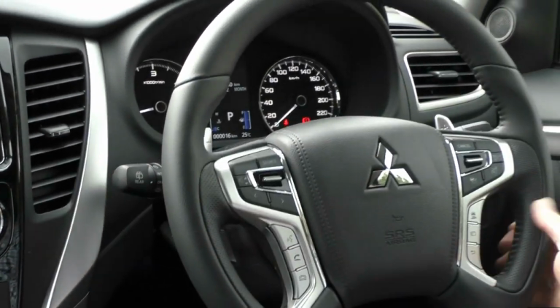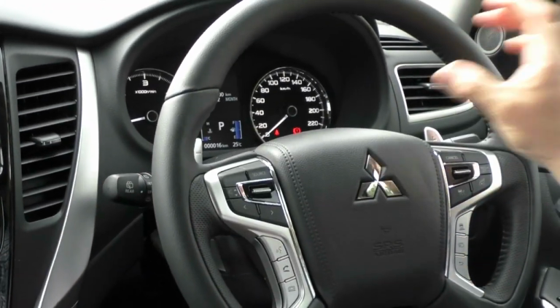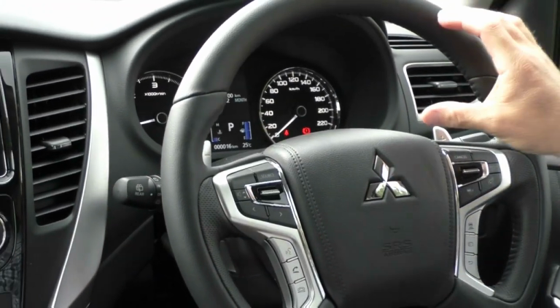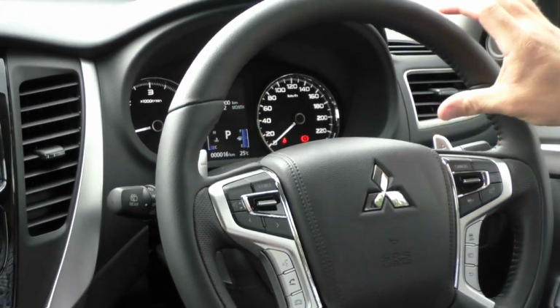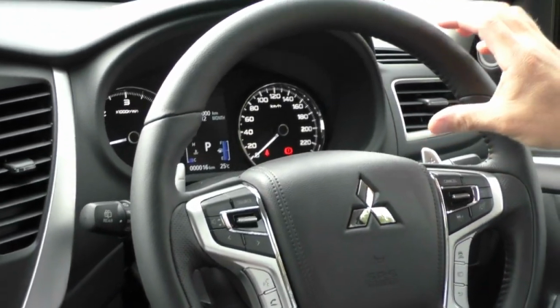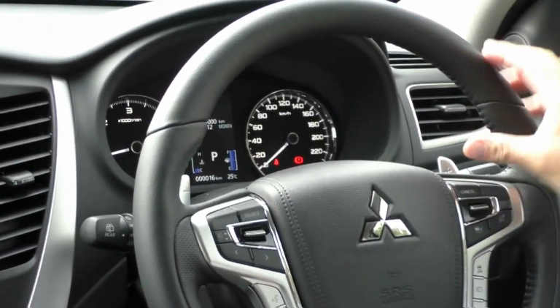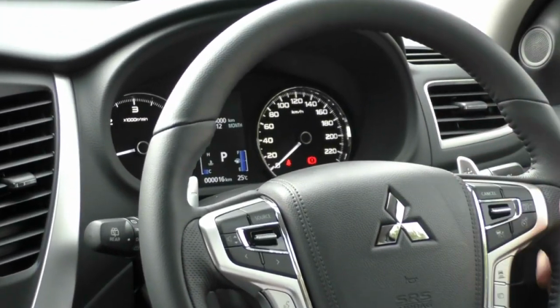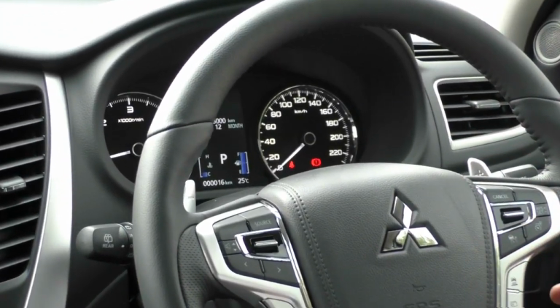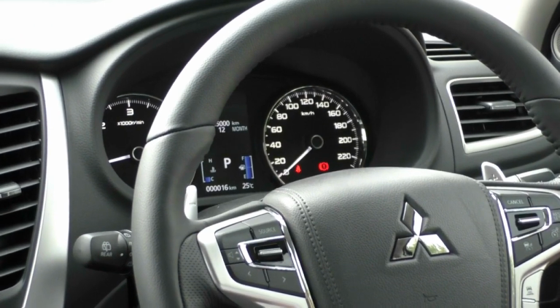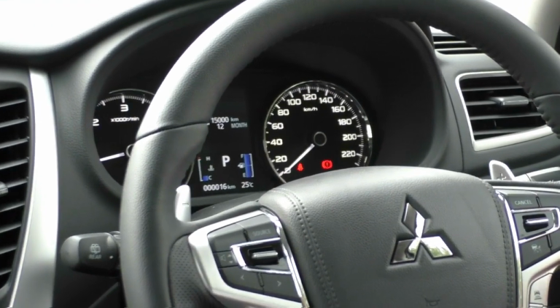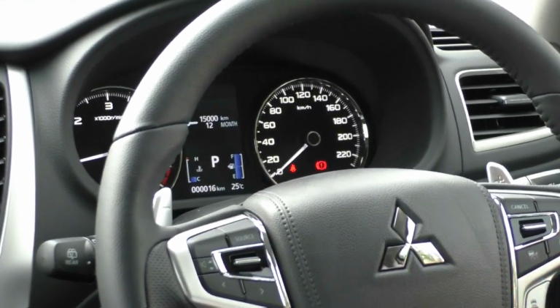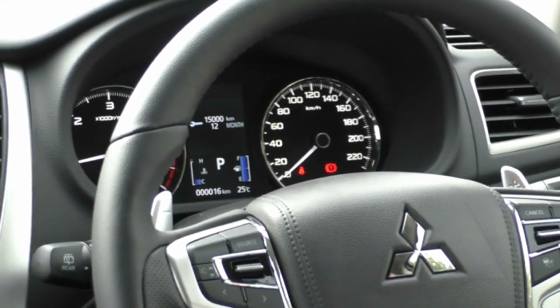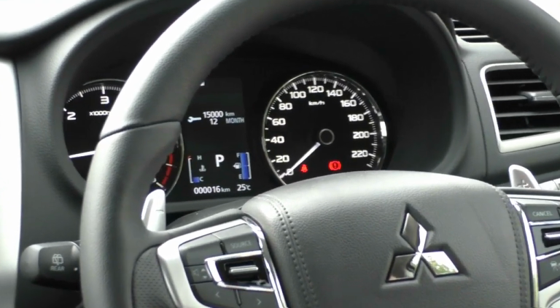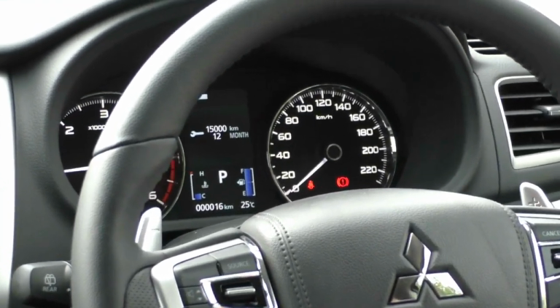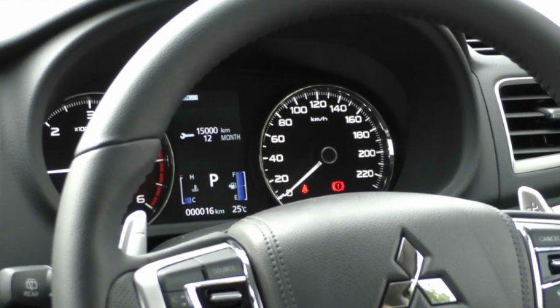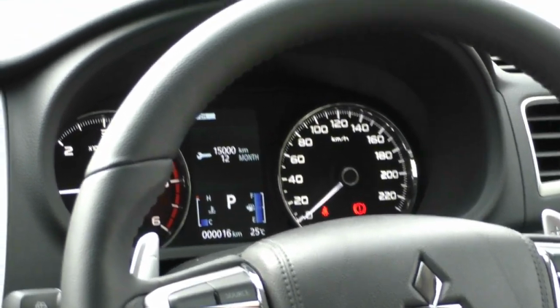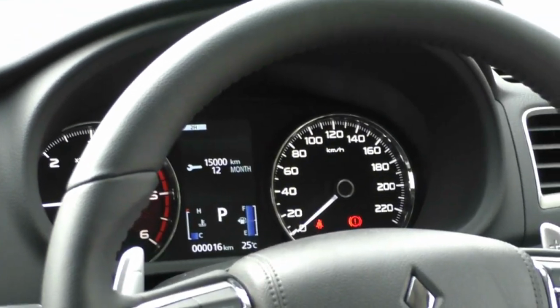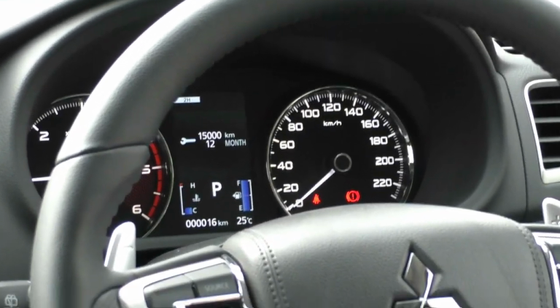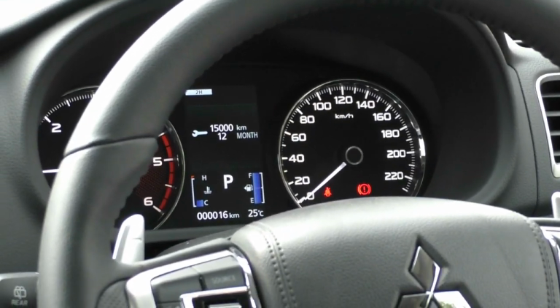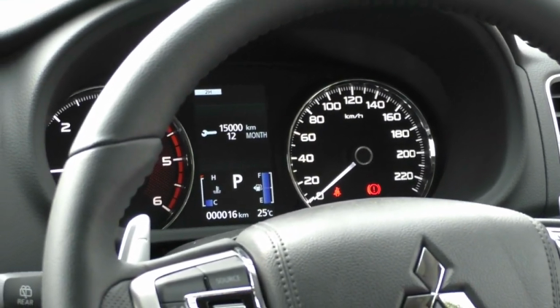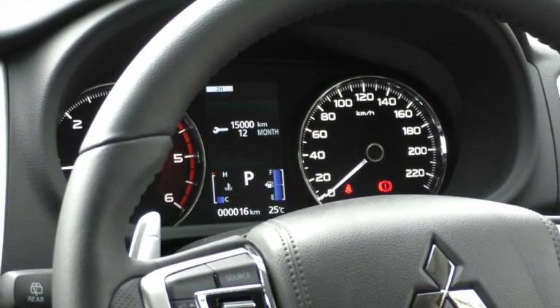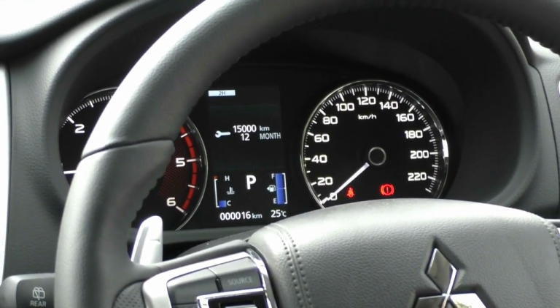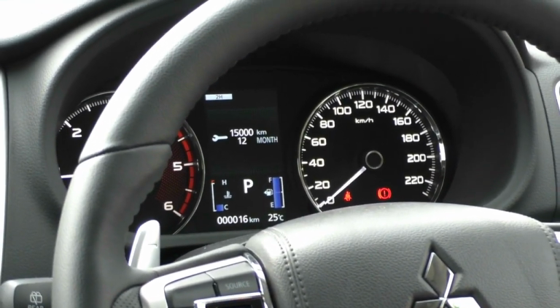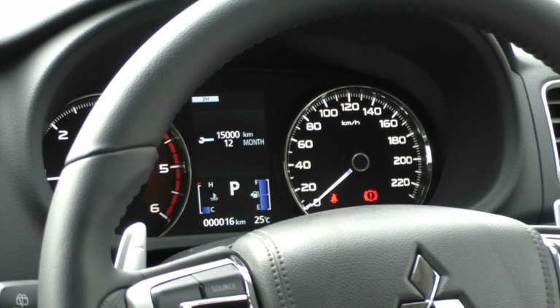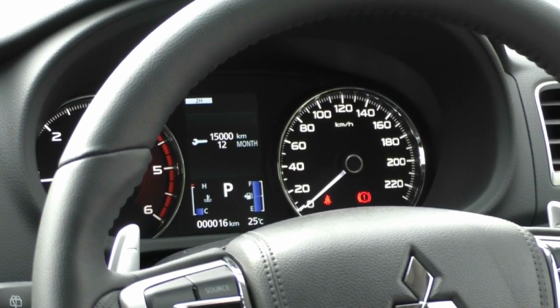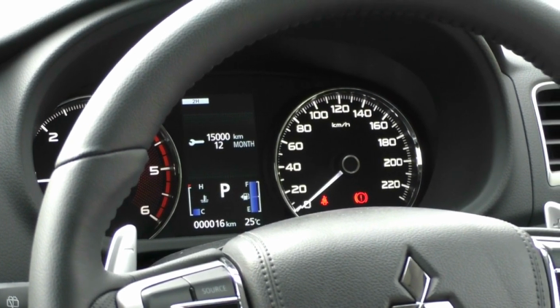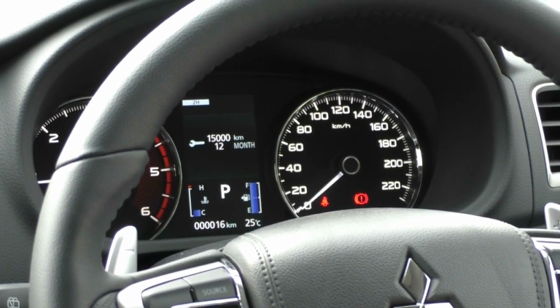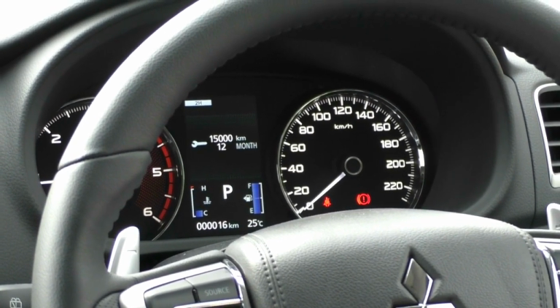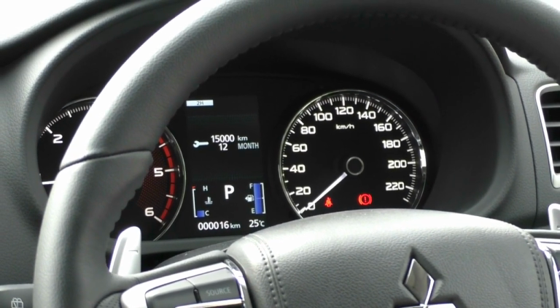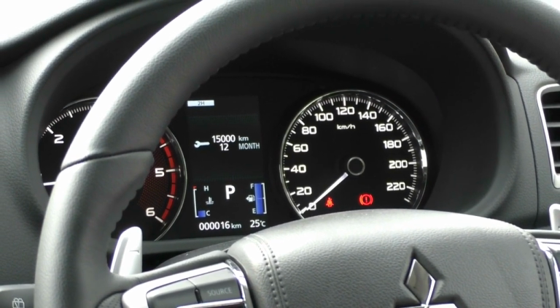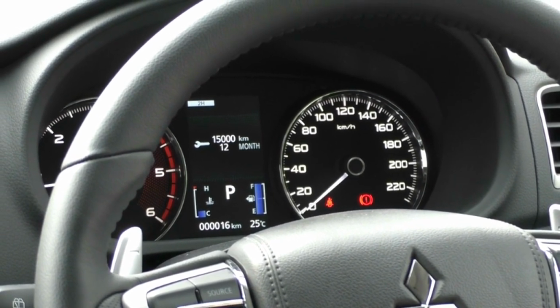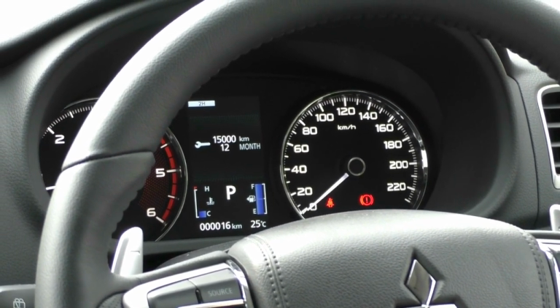I love the design of the dash gauges behind the steering wheel — really bright, easy to read, white illuminated numbers, and that colour display in the middle with your temperature gauge and fuel gauge in the centre.